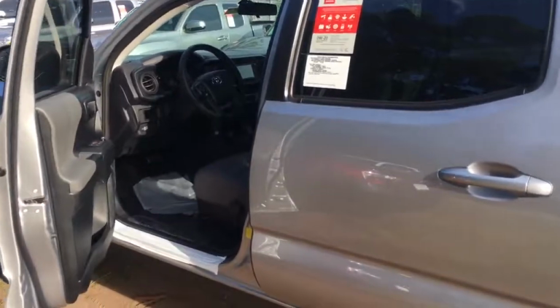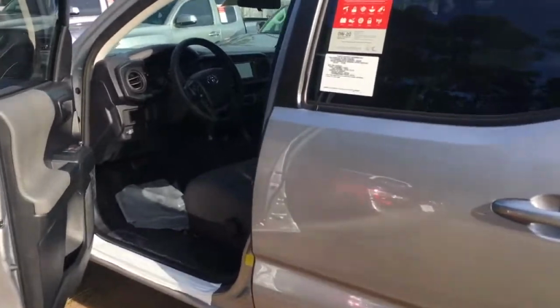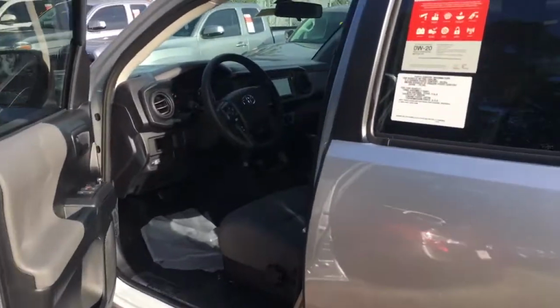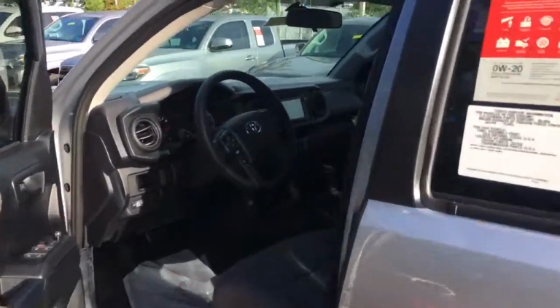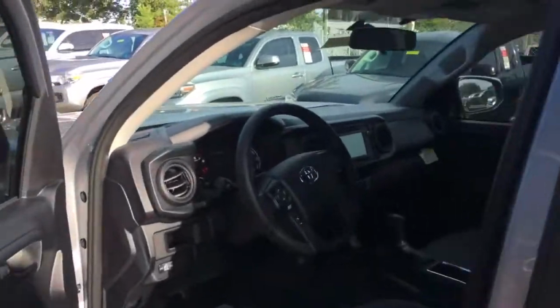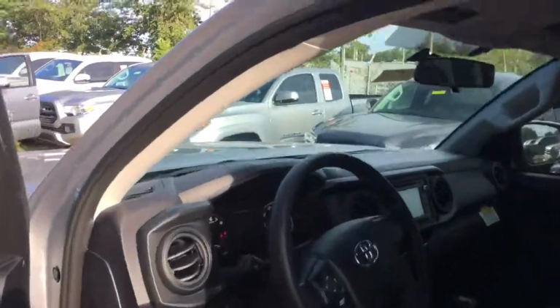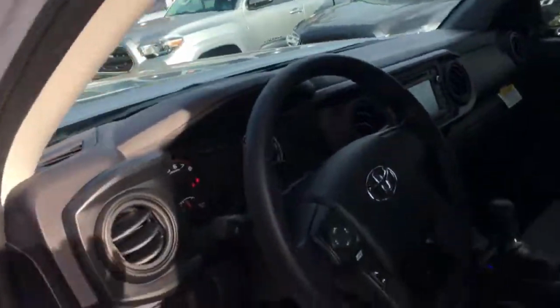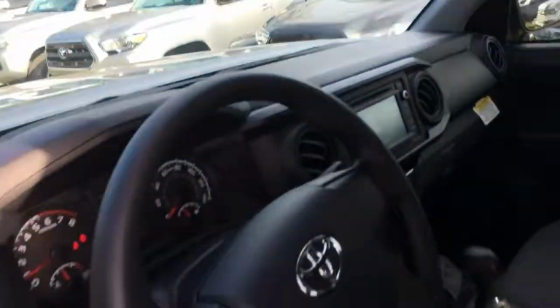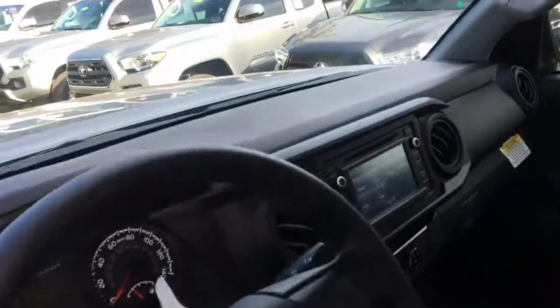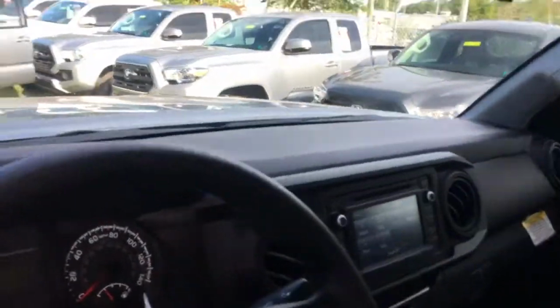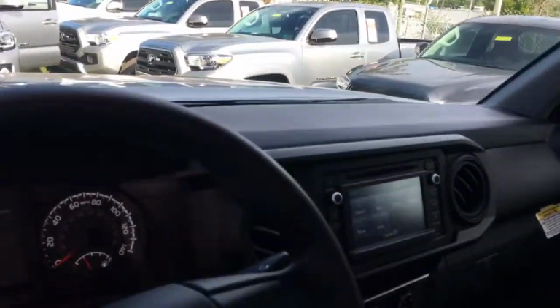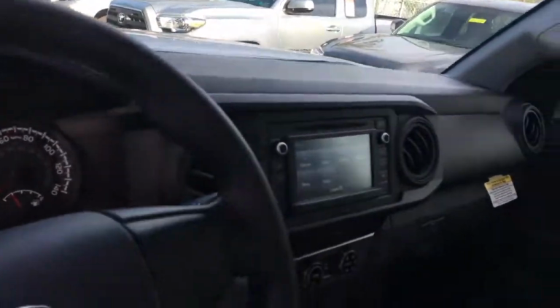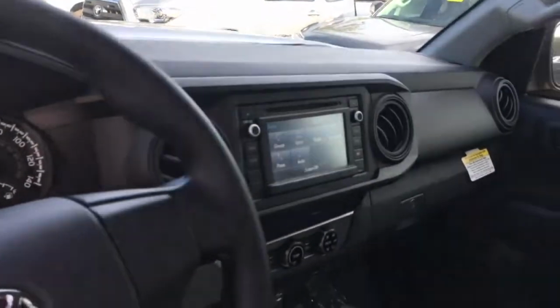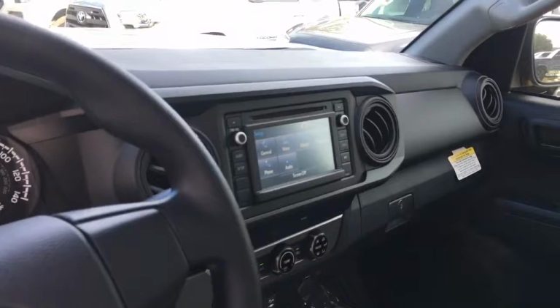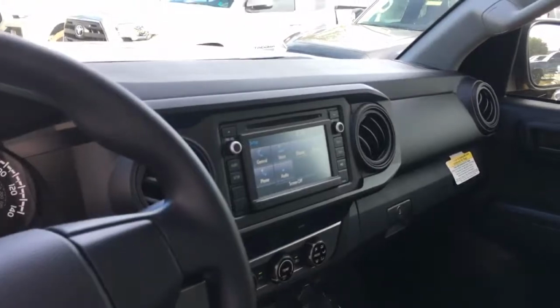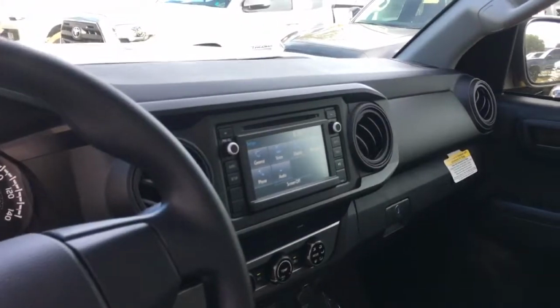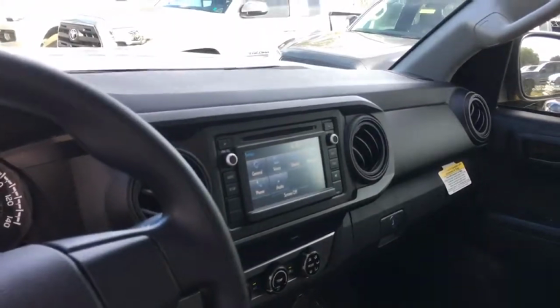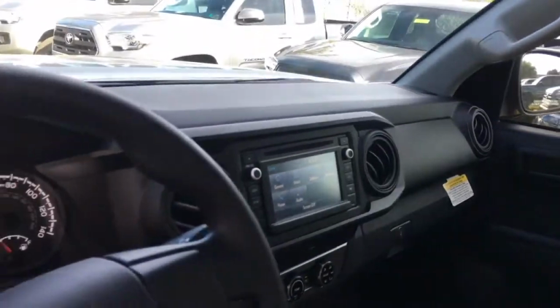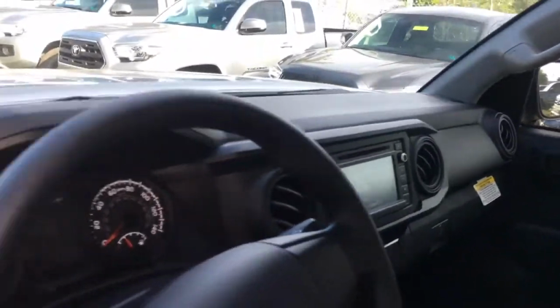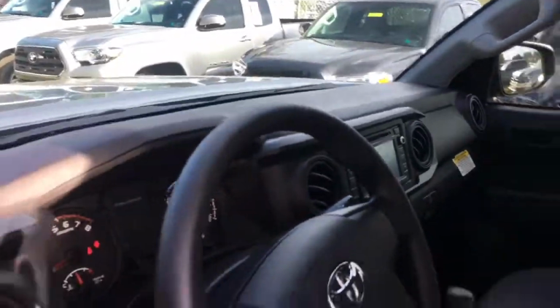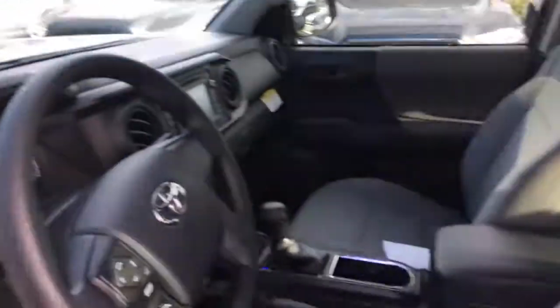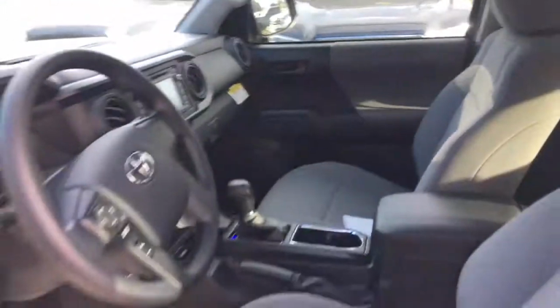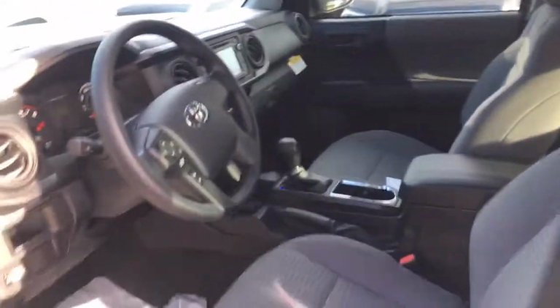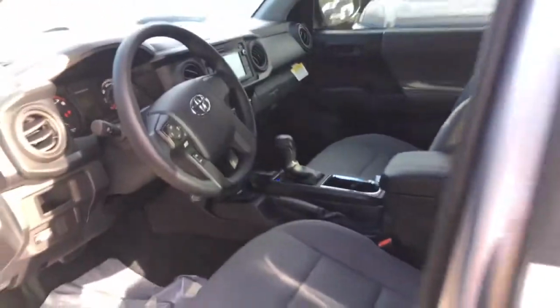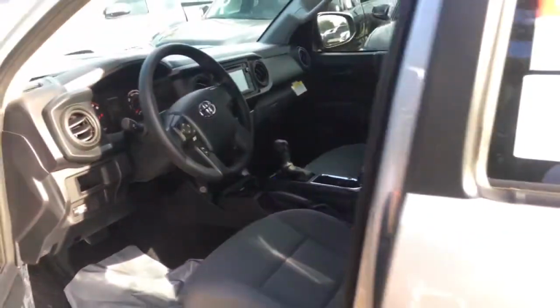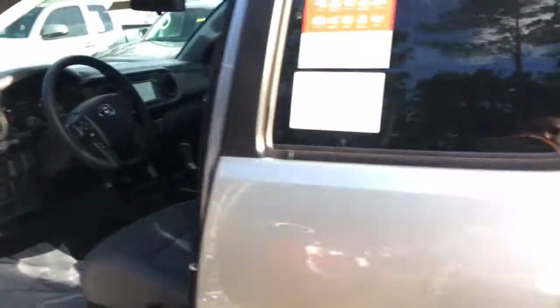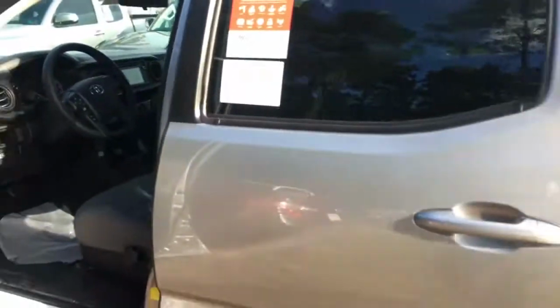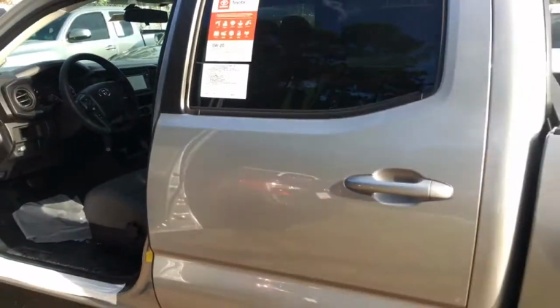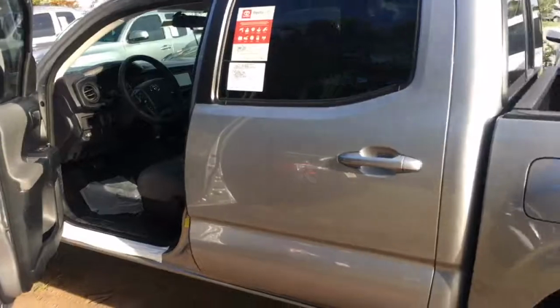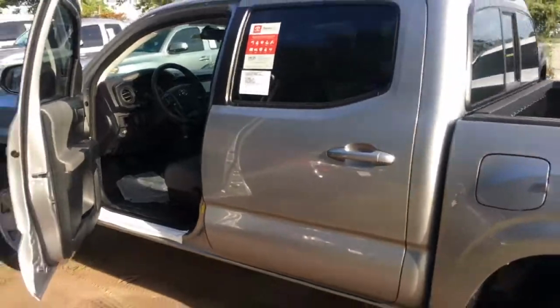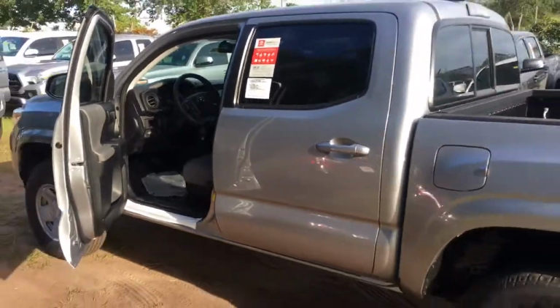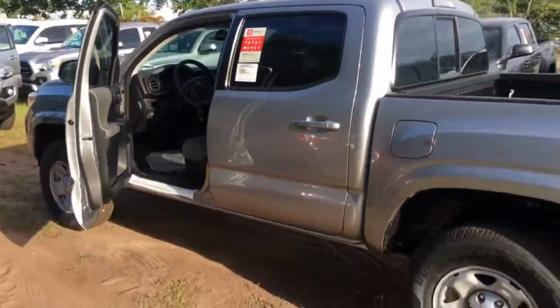This truck is still going to come with your in-dash screen, which also gives you the backup camera. The interior looks identical. Coming around, we do have the double cab for you.